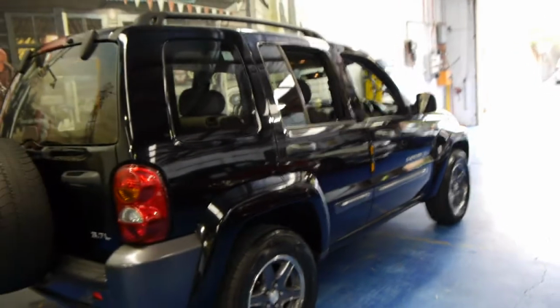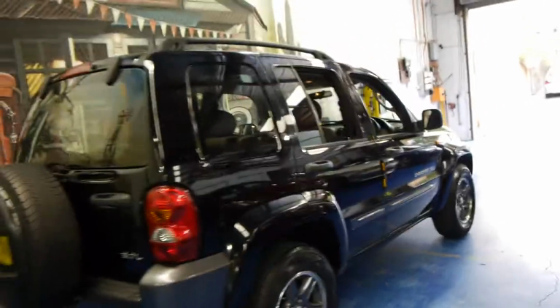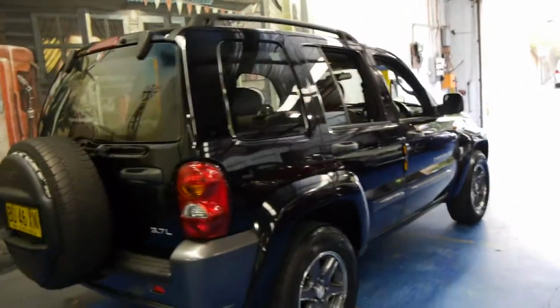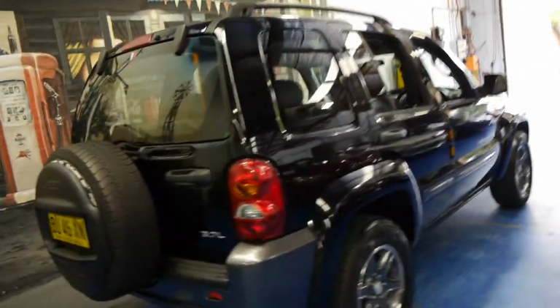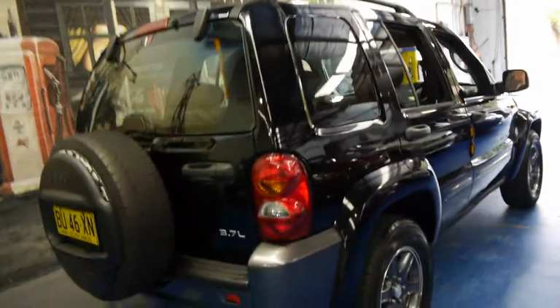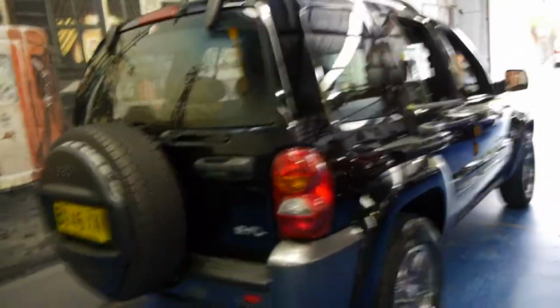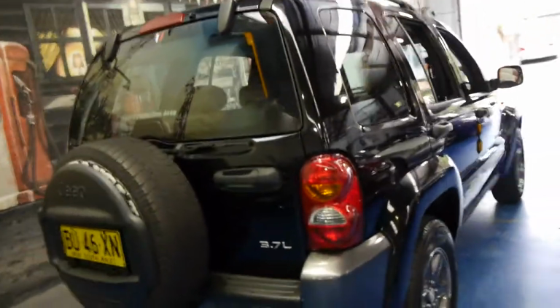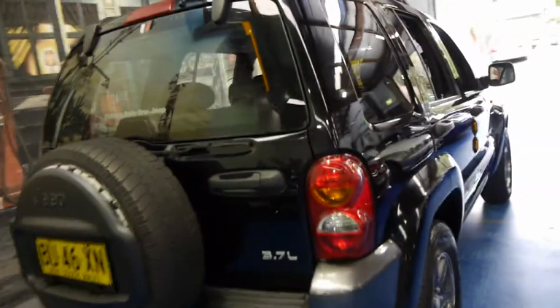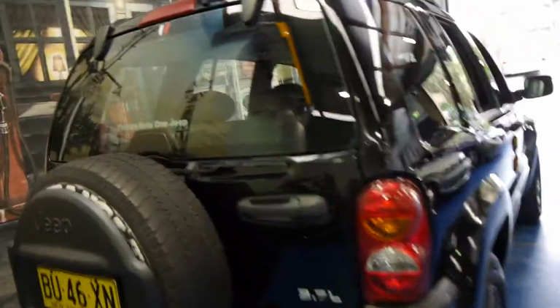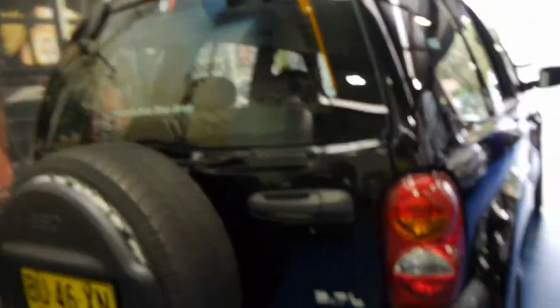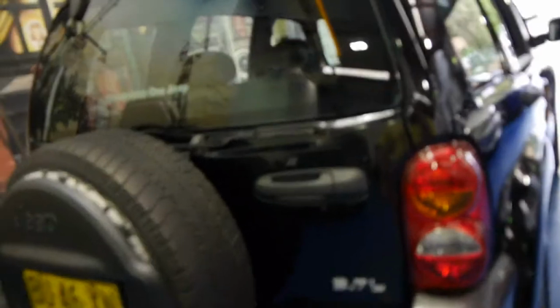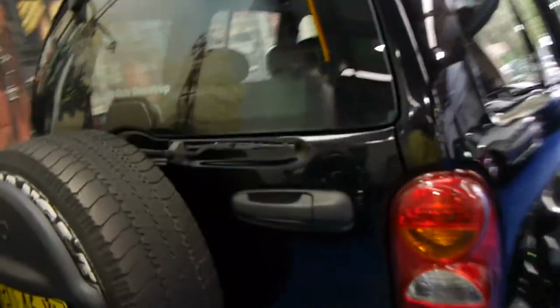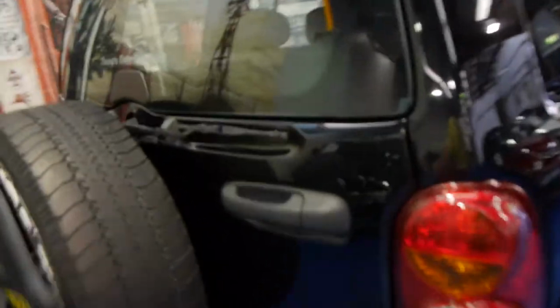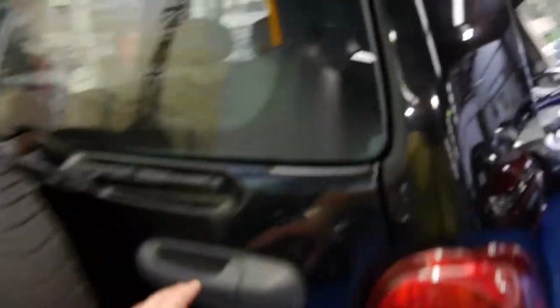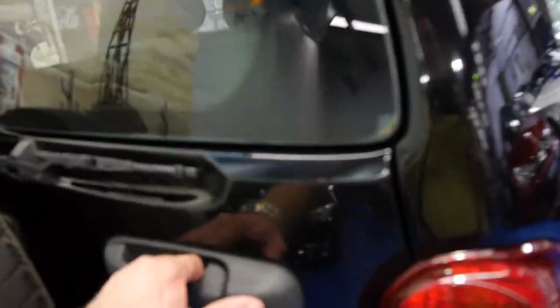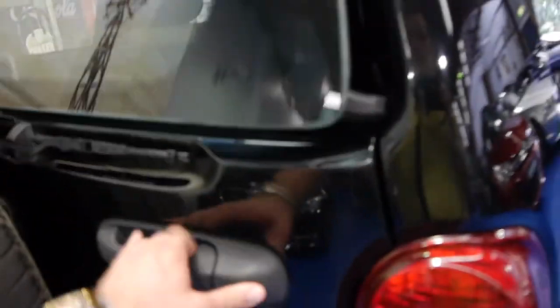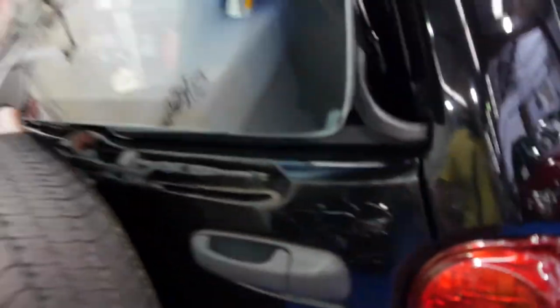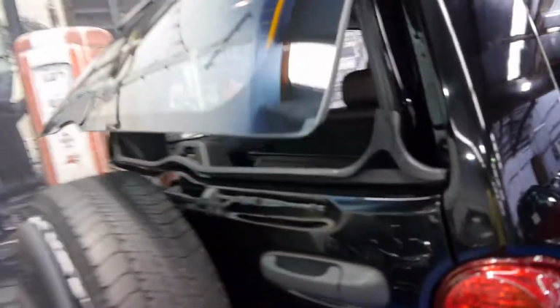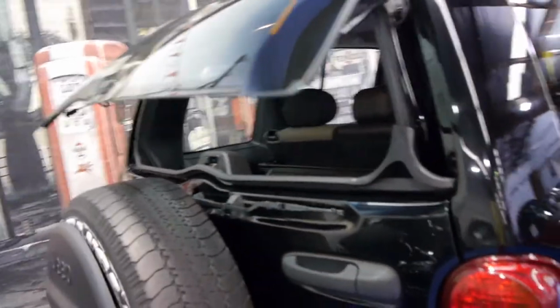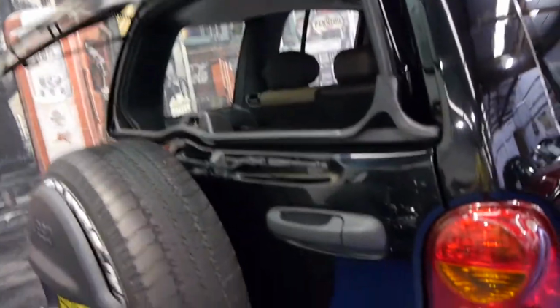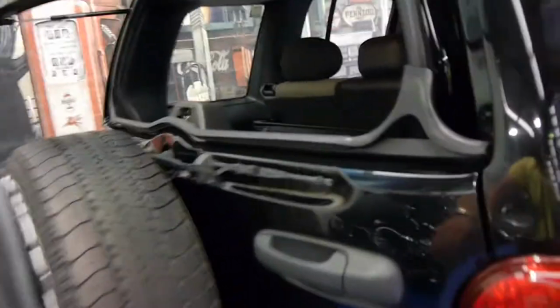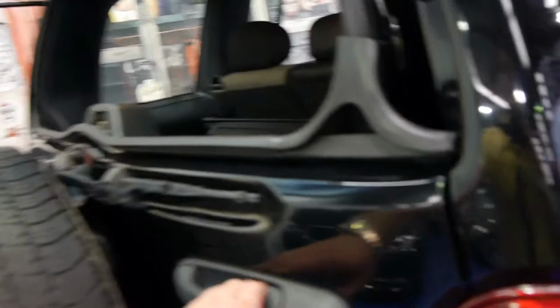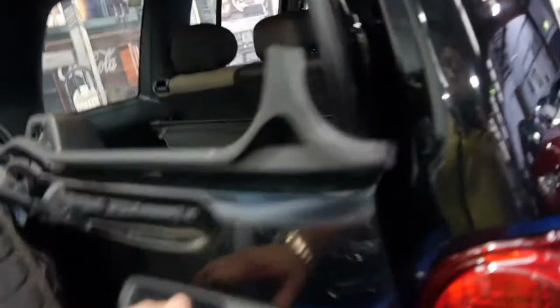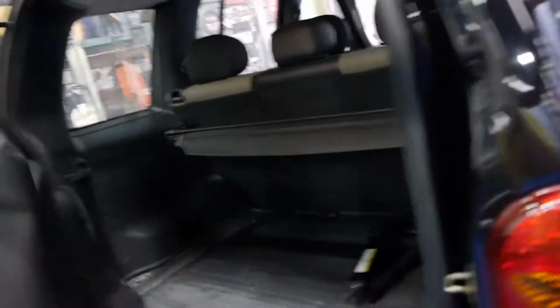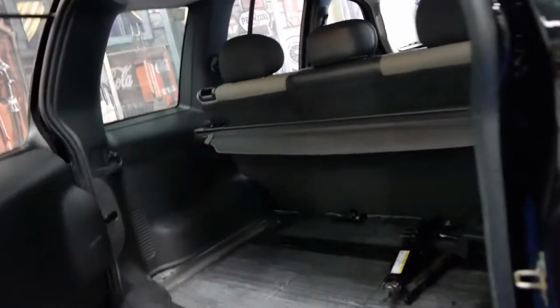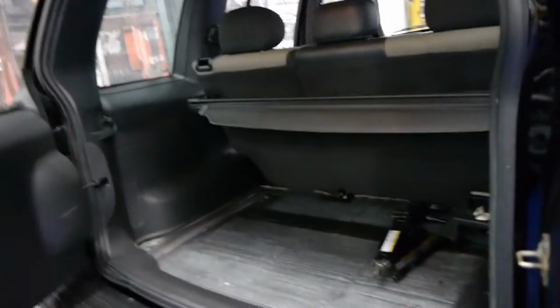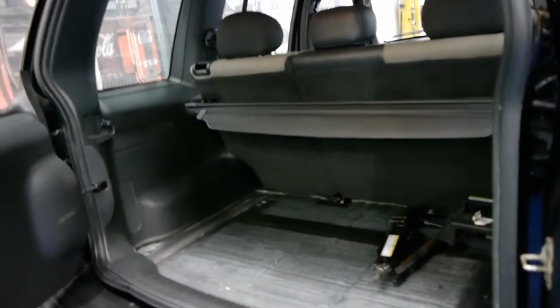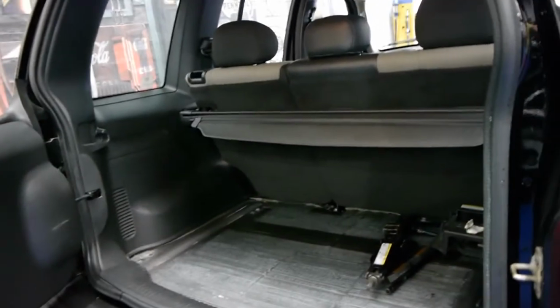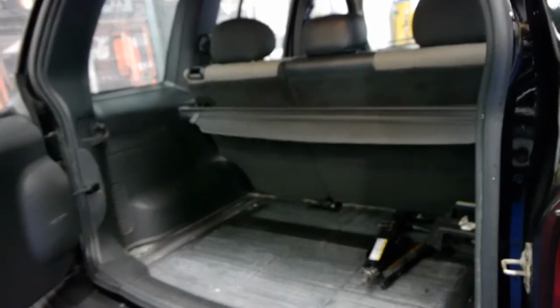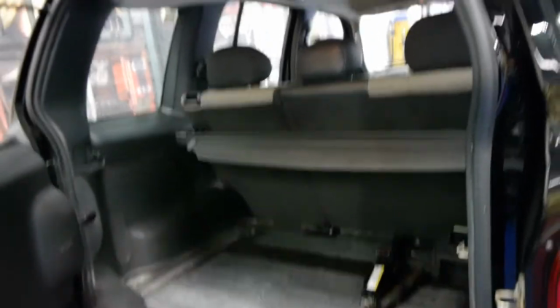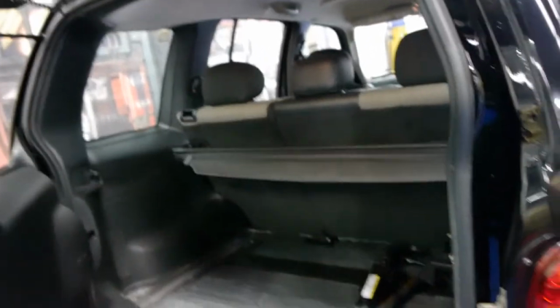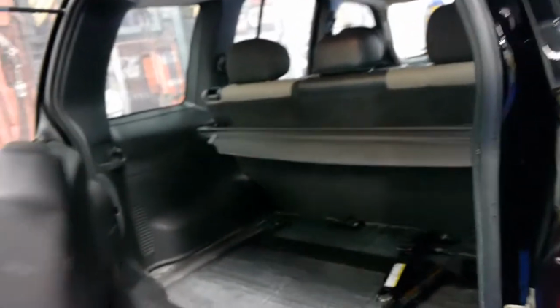It's got the 3.7 litre six cylinder engine and it's got the two-way tailgate. It's also got your jack and your spare wheel as well.